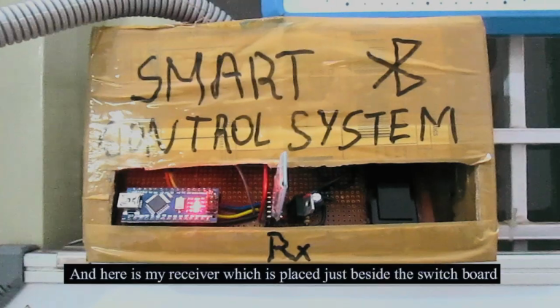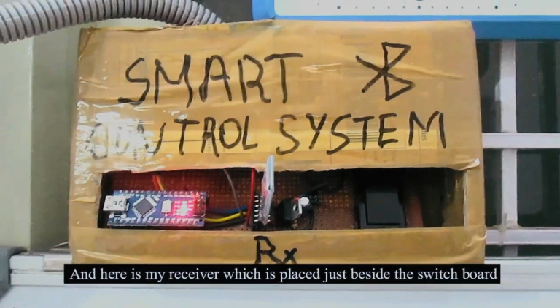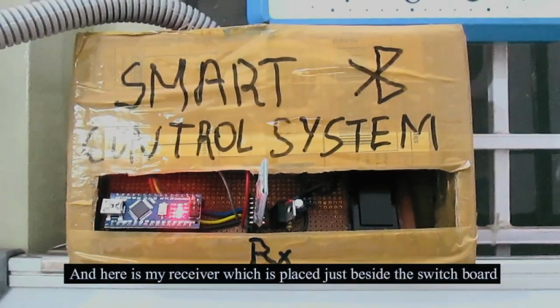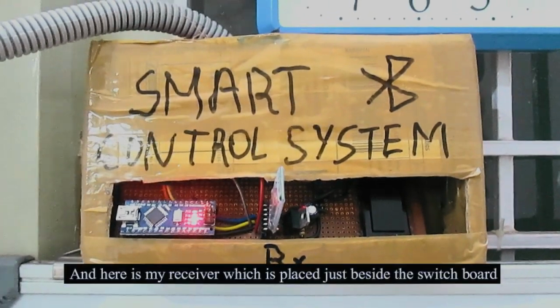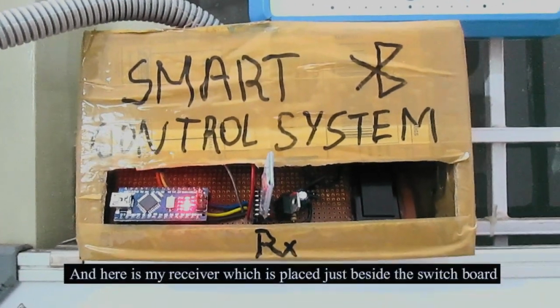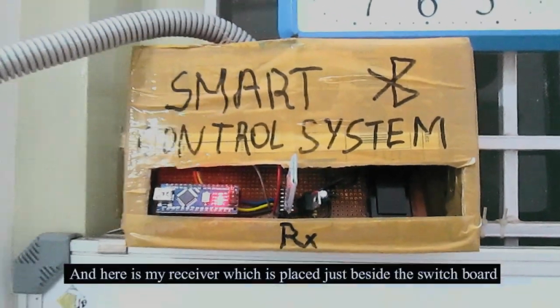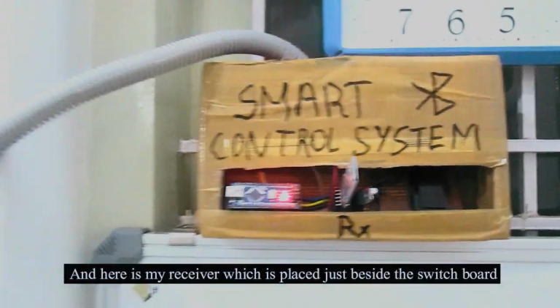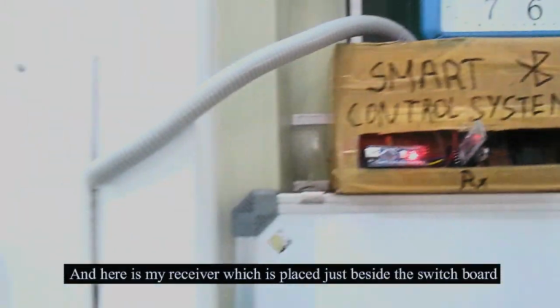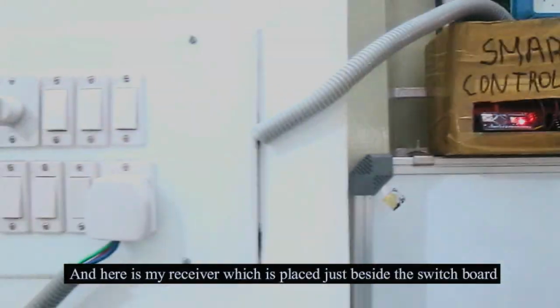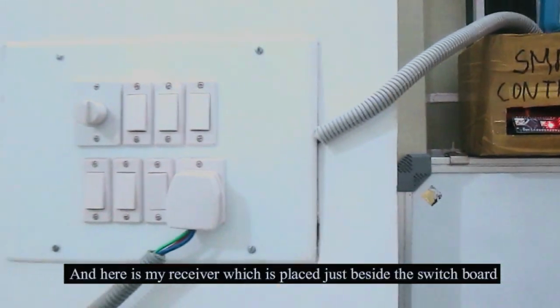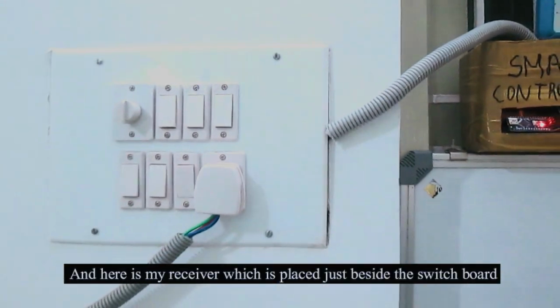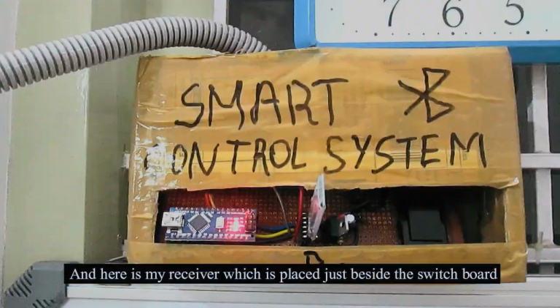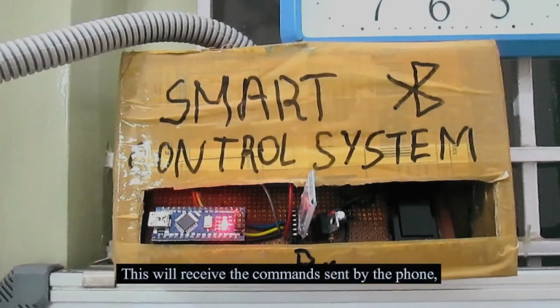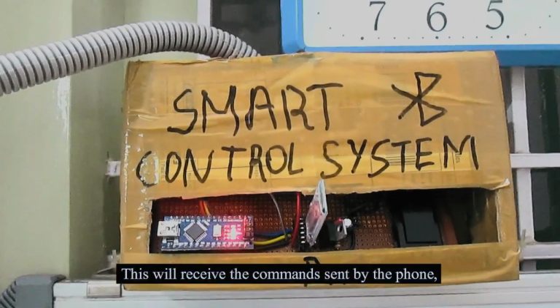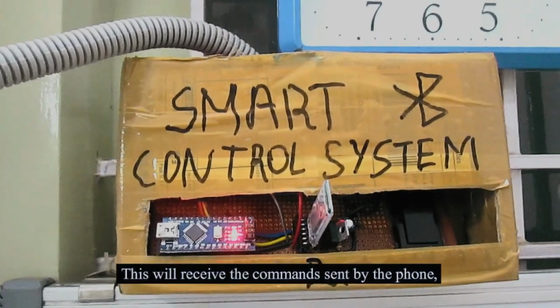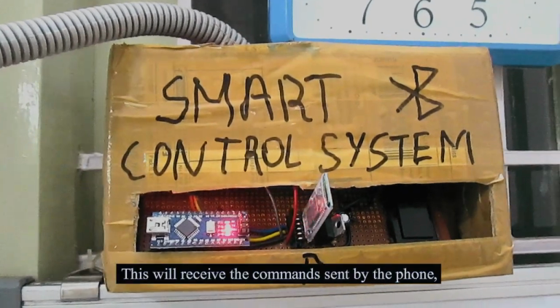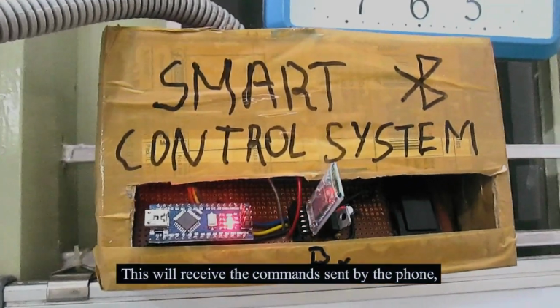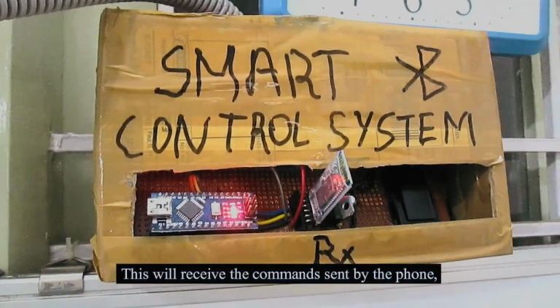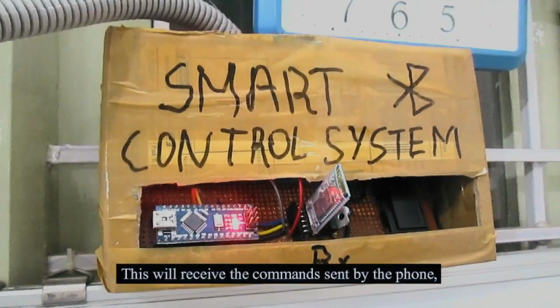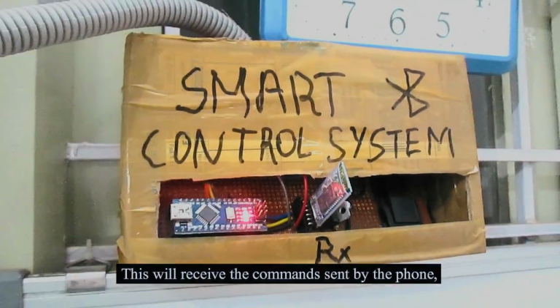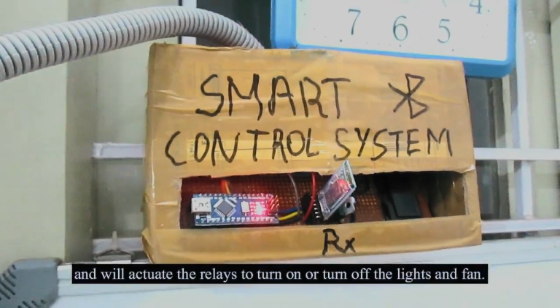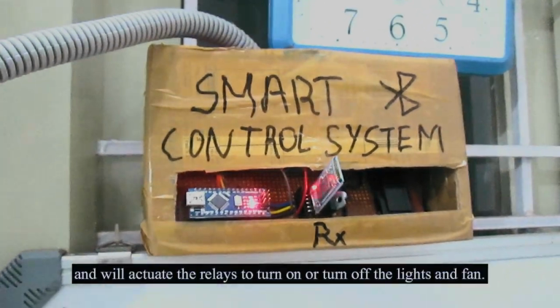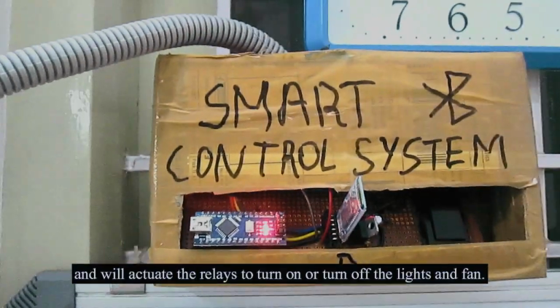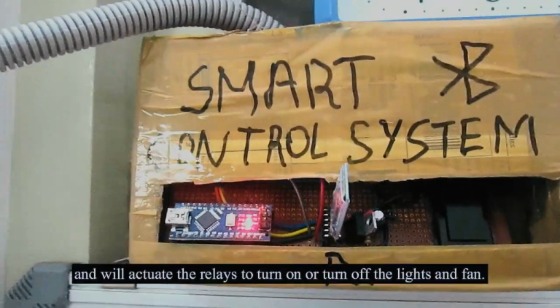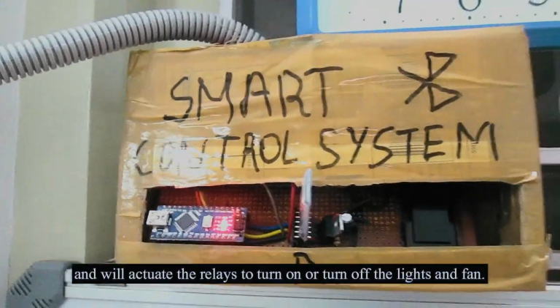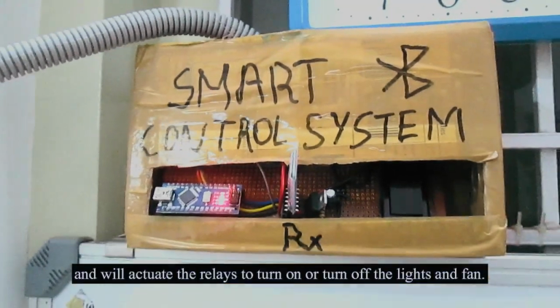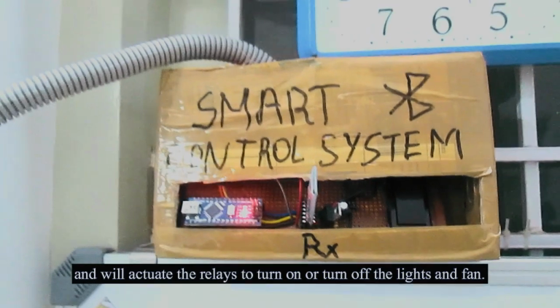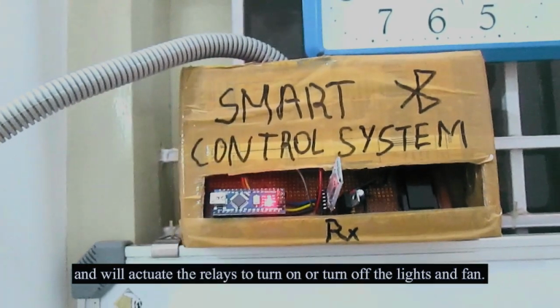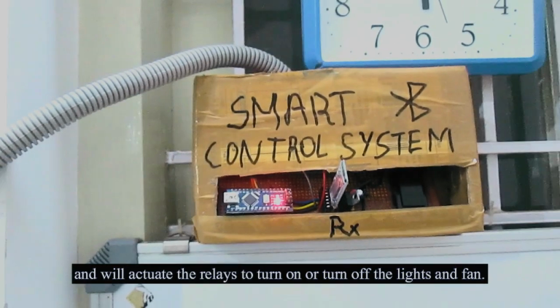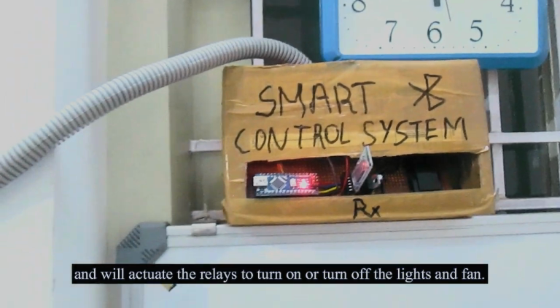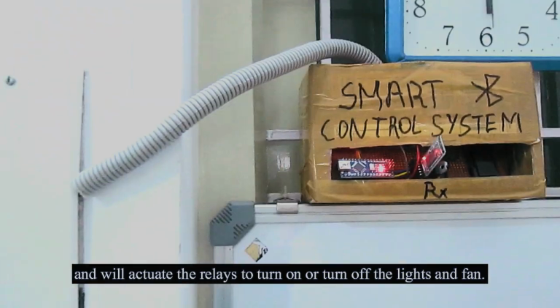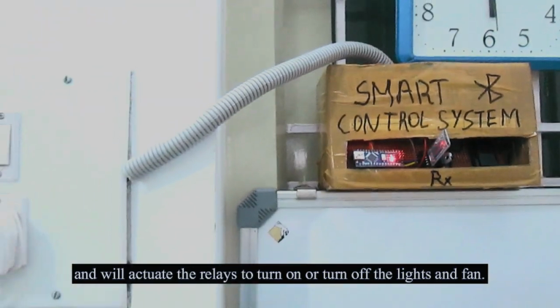And here is my receiver, which is placed just beside the switchboard. This will receive the commands sent by the phone and will activate the relays to turn on or turn off the lights and fan.